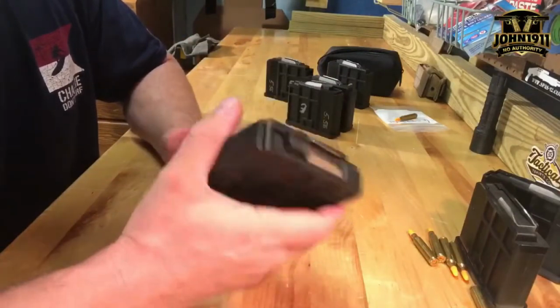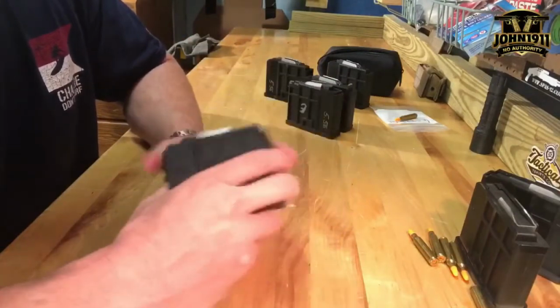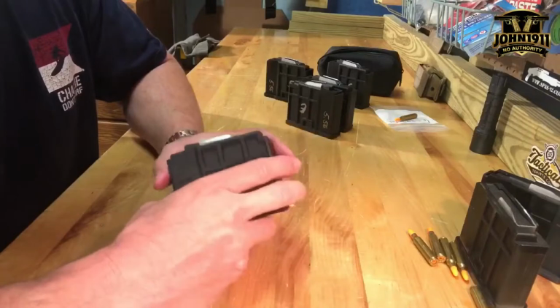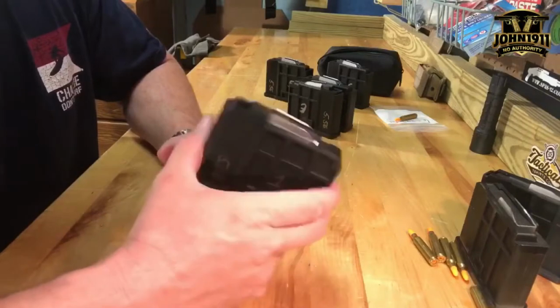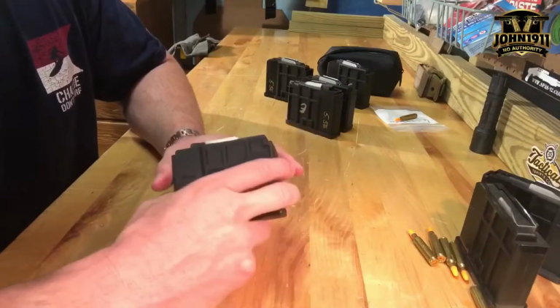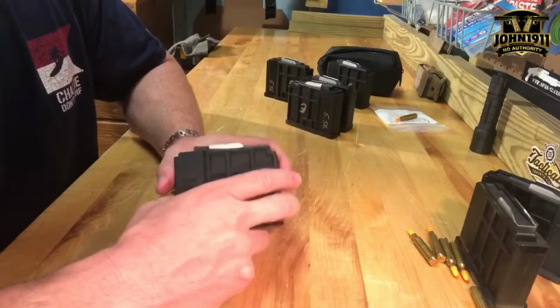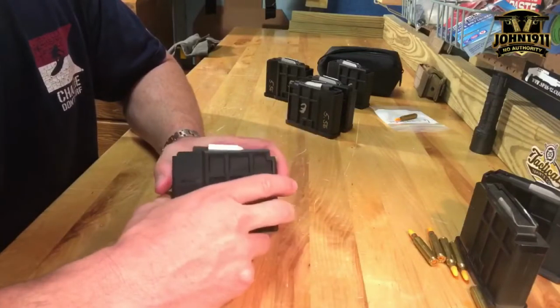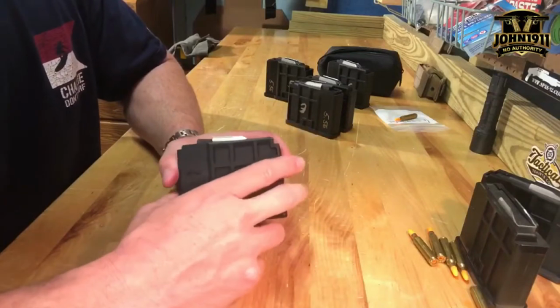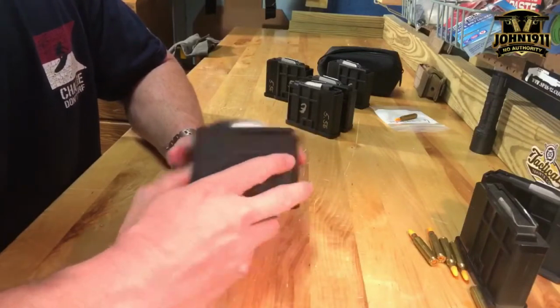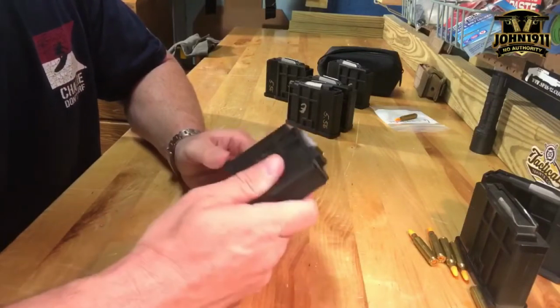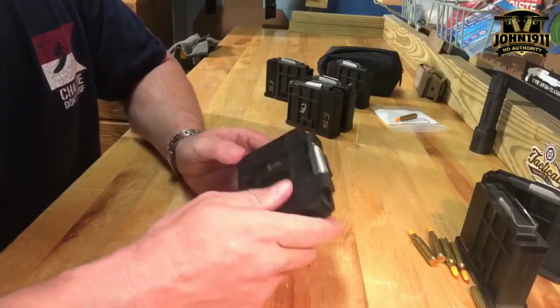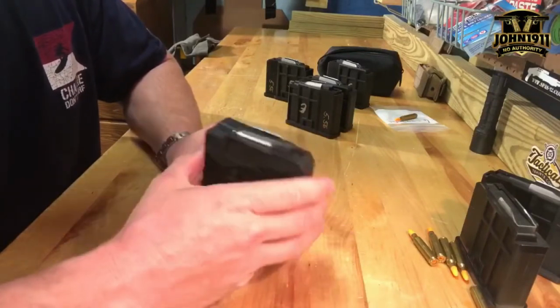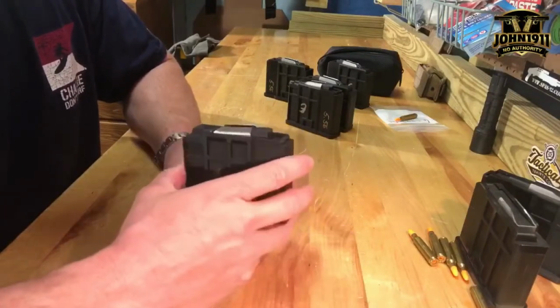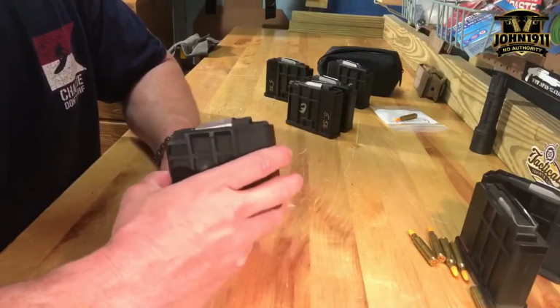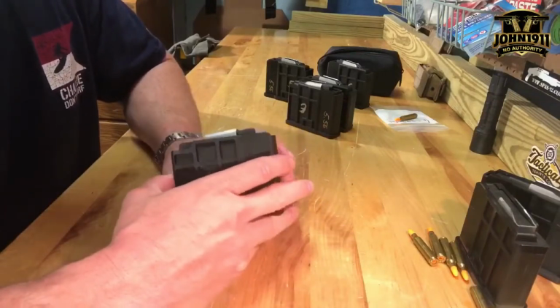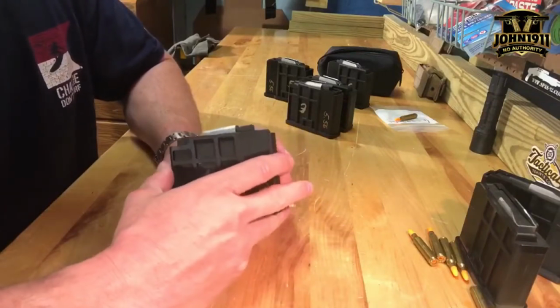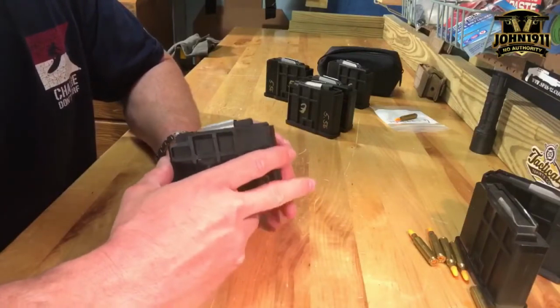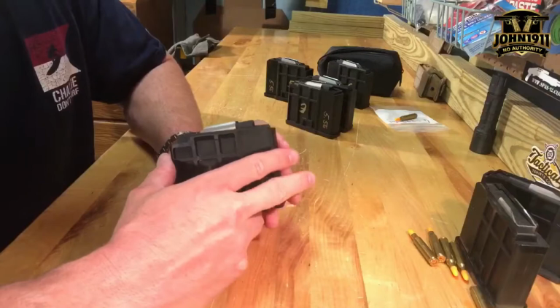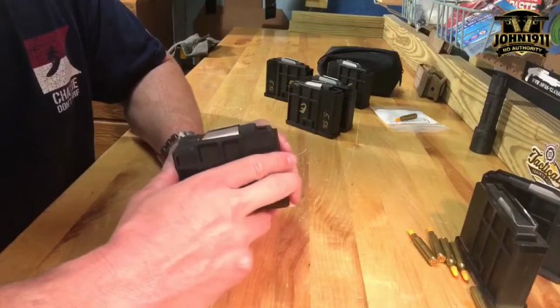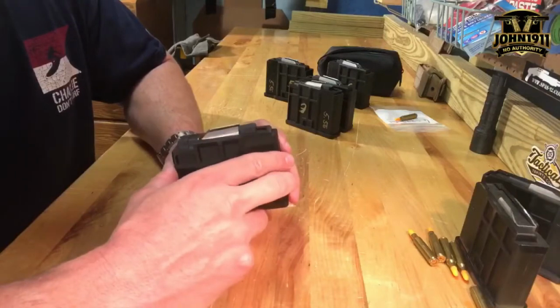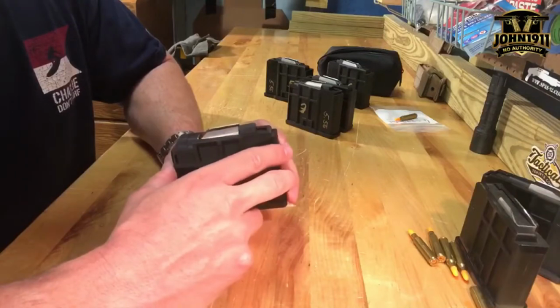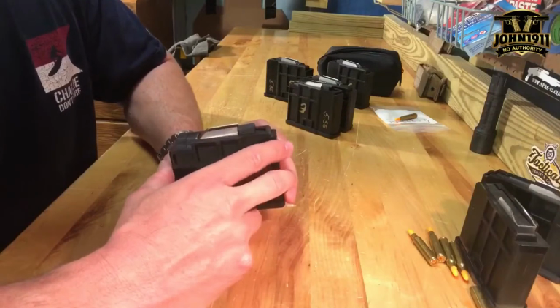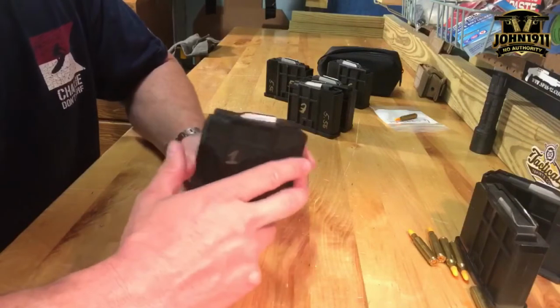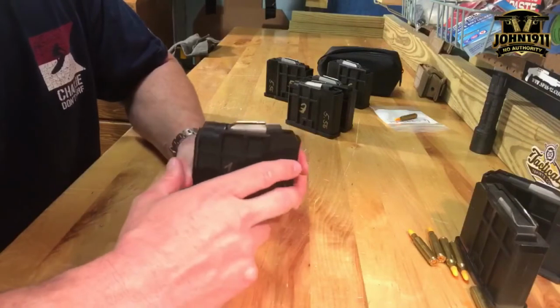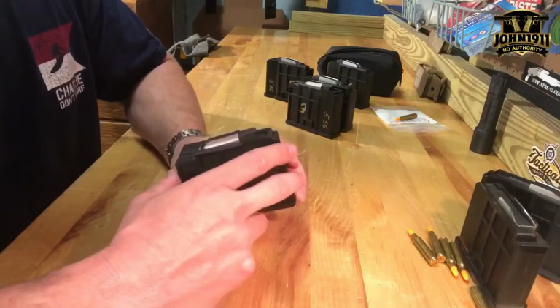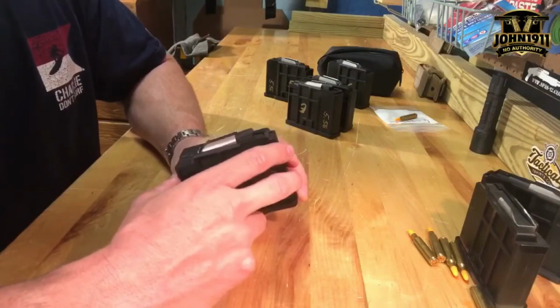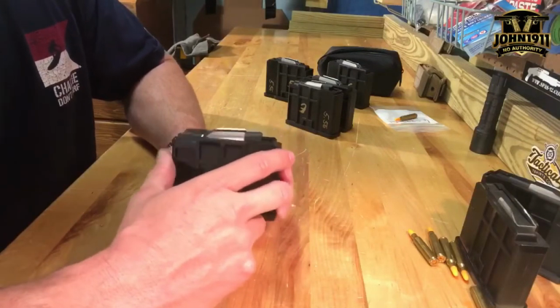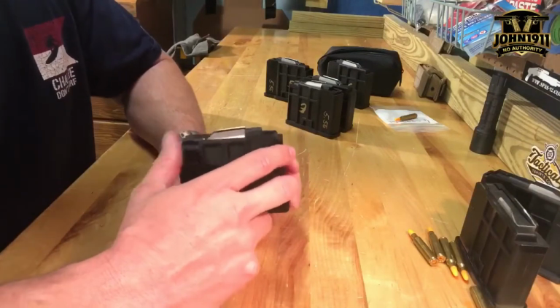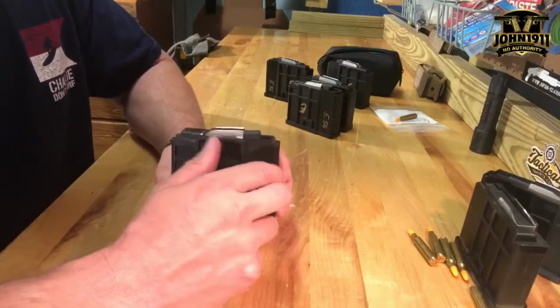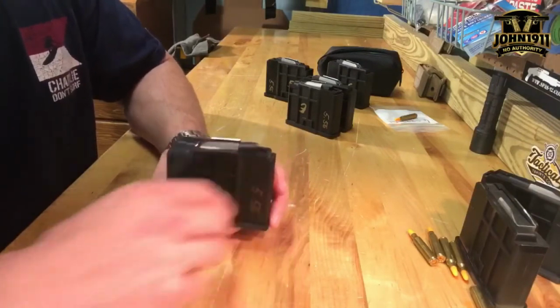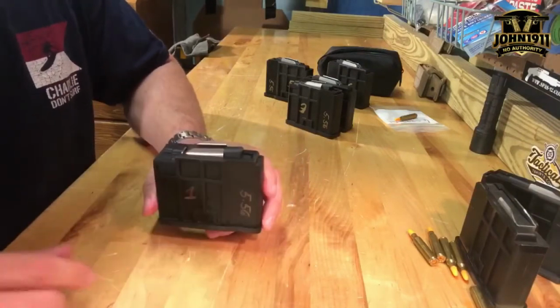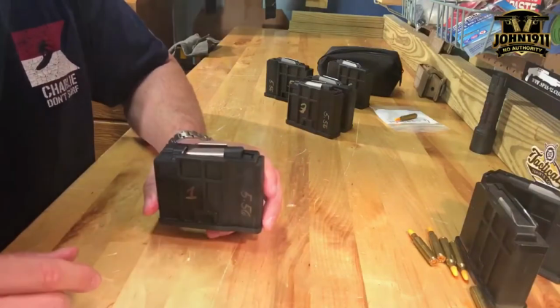This is the fix. Check out more on our blog page john1911.com - that's J-O-H-N-1-9-1-1.com. Remember, it's all about shooting guns and having fun. Everybody have a good day.